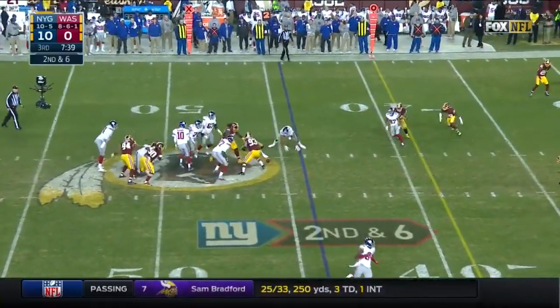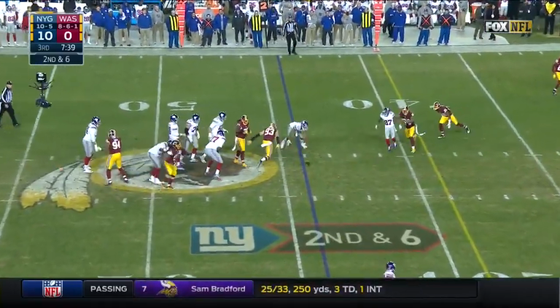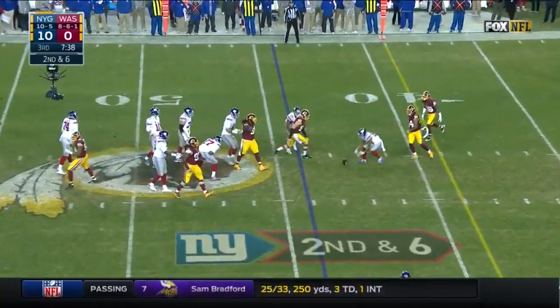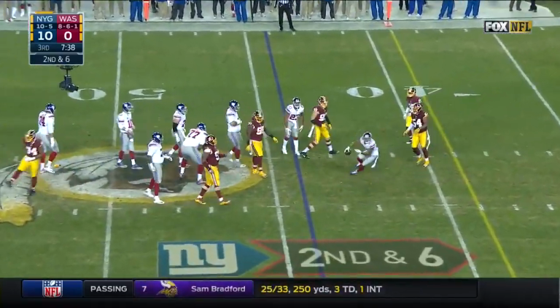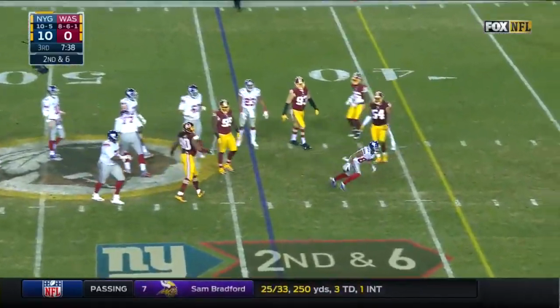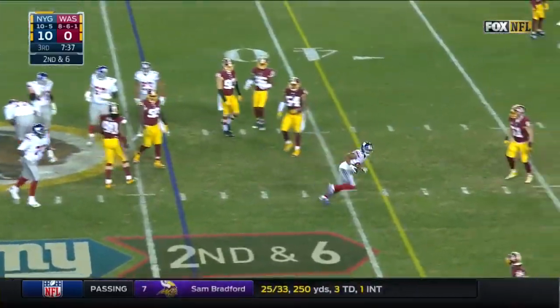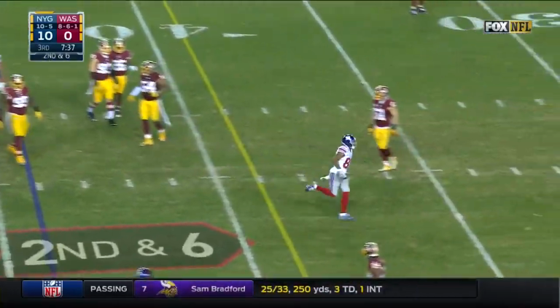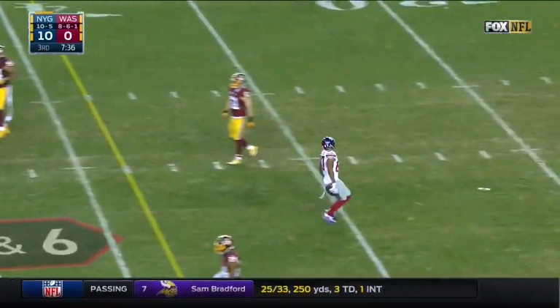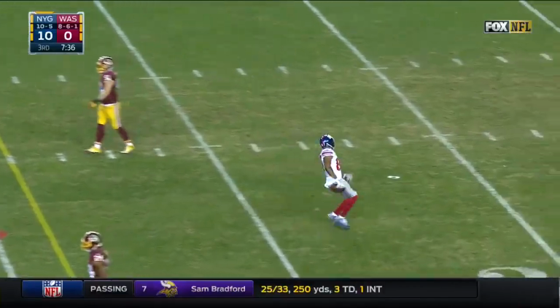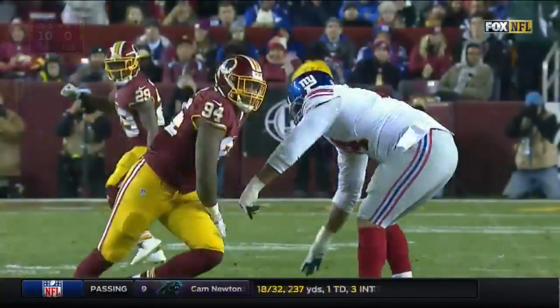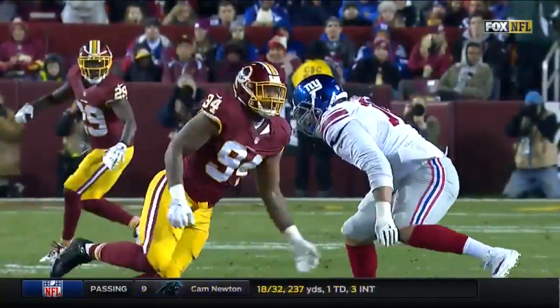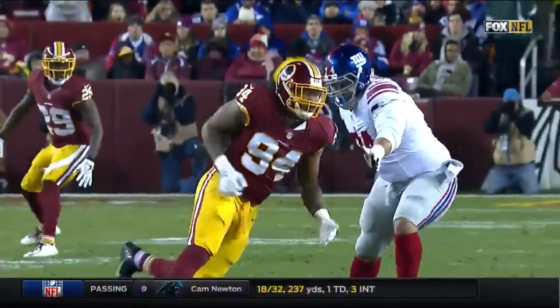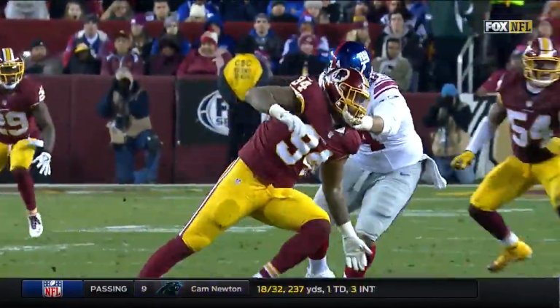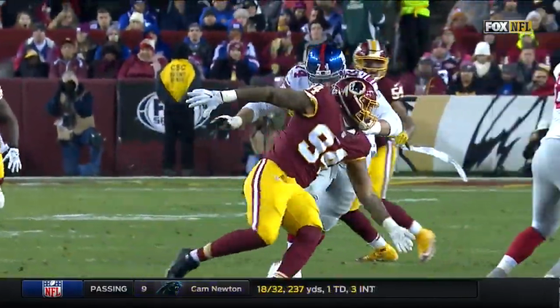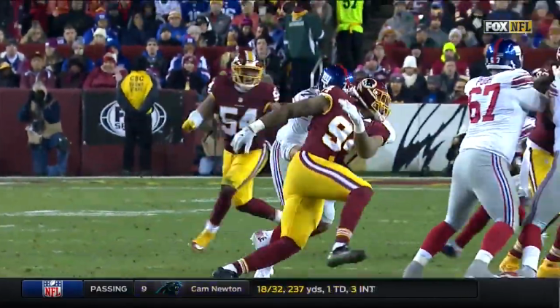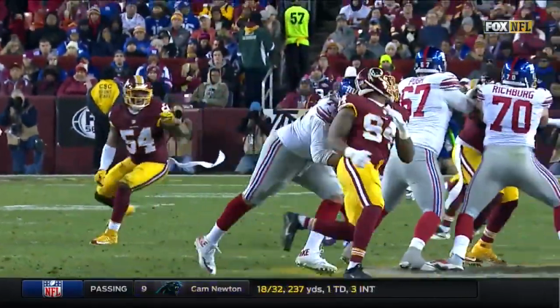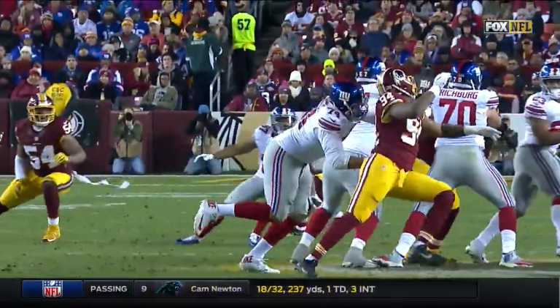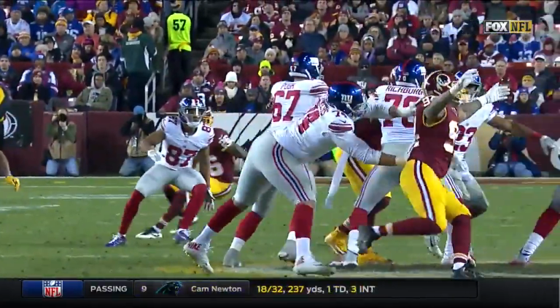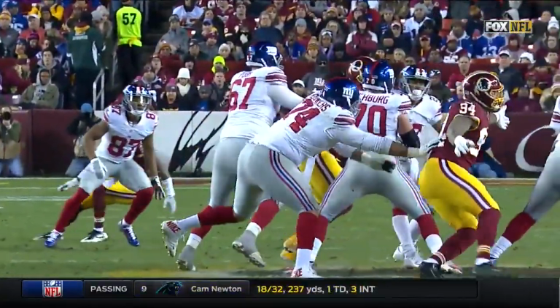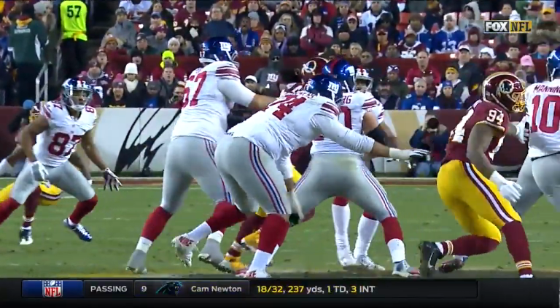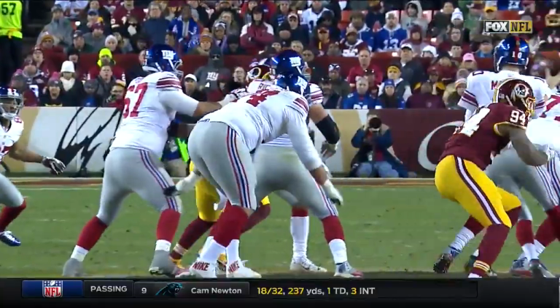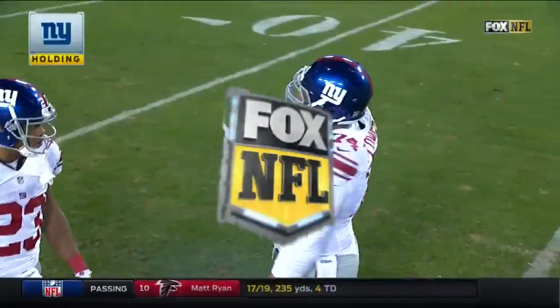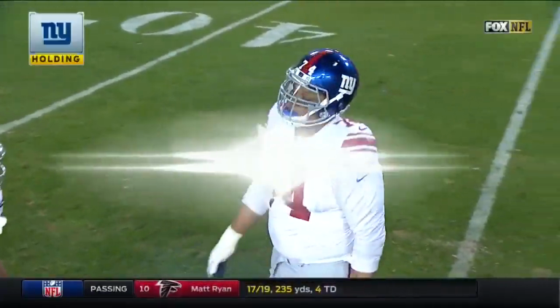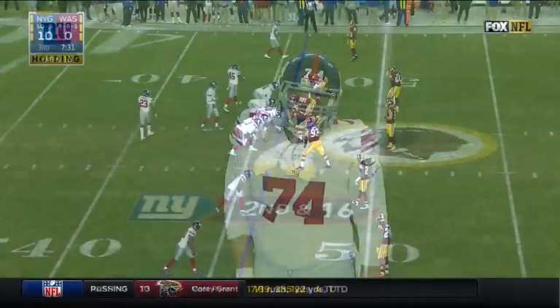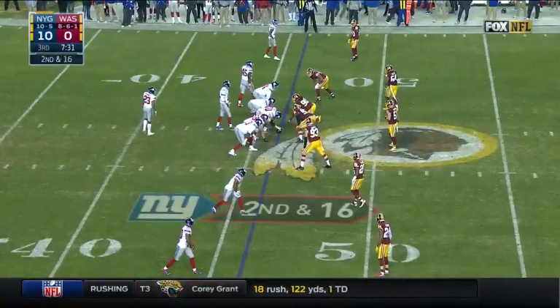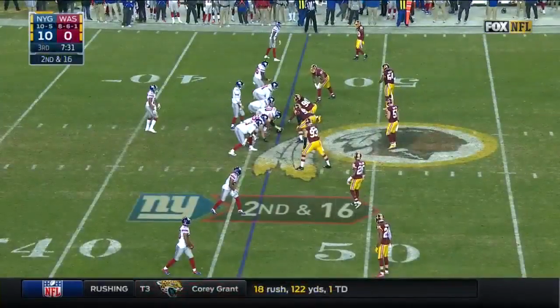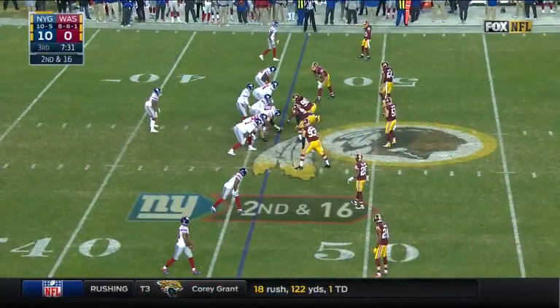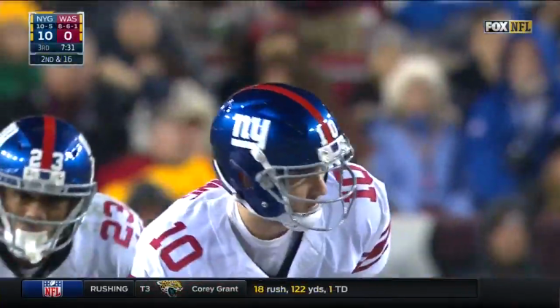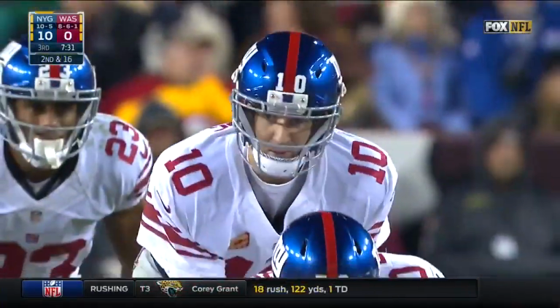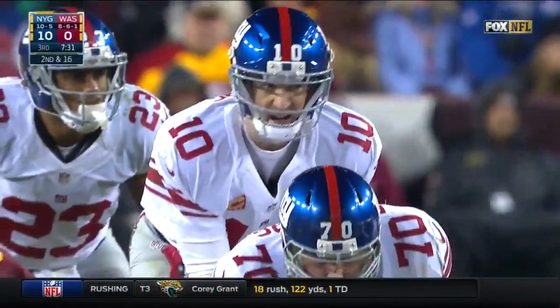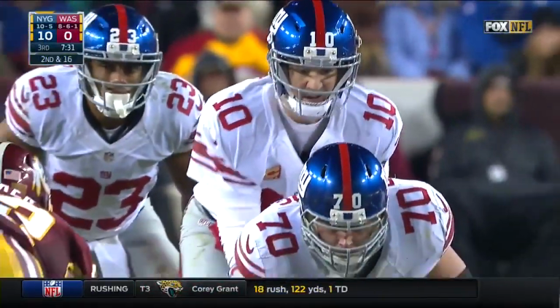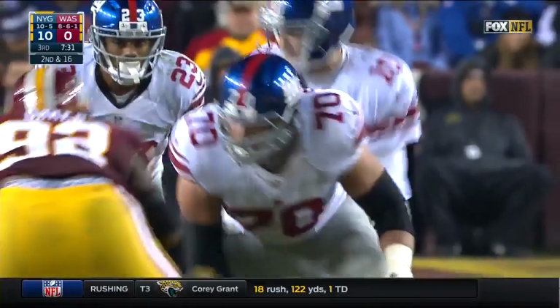Manning gets rid of it — flag is thrown for a hold, it appears. Holding, offense number 74, ten-yard penalty, replay second down. Second and 16 now for the Giants, who lead by ten.